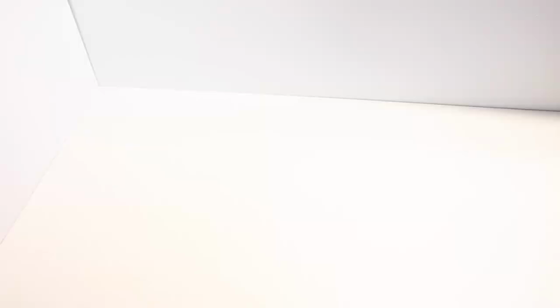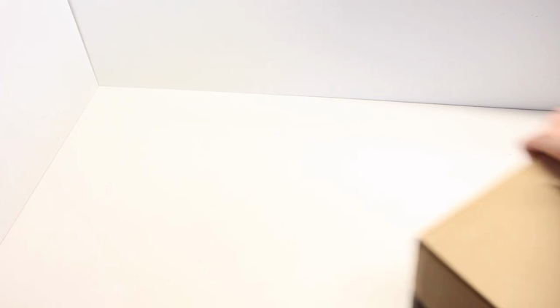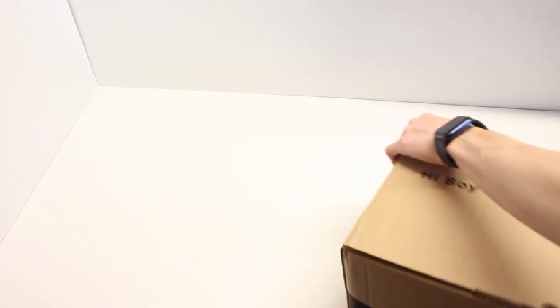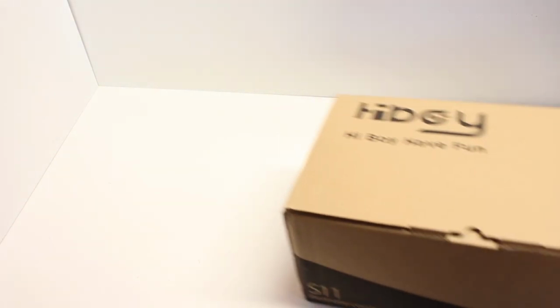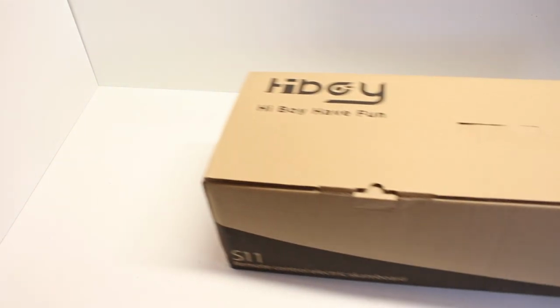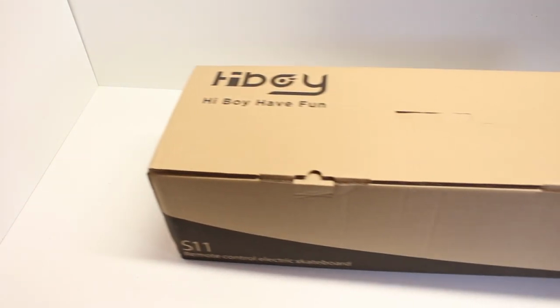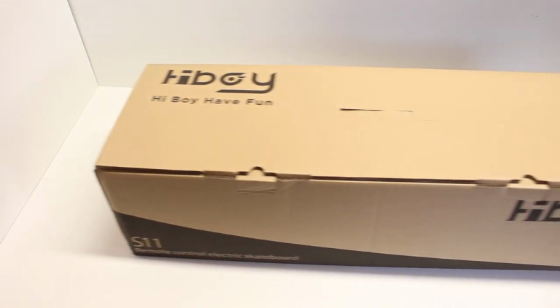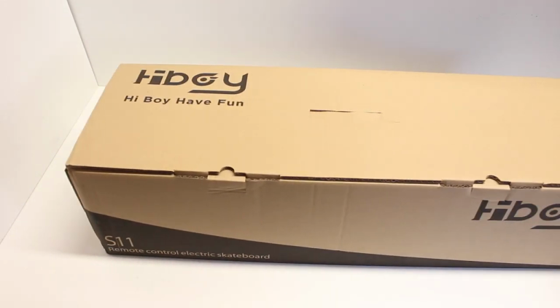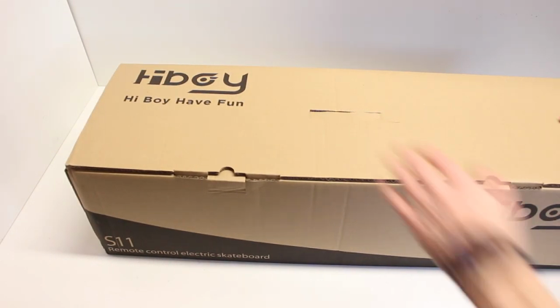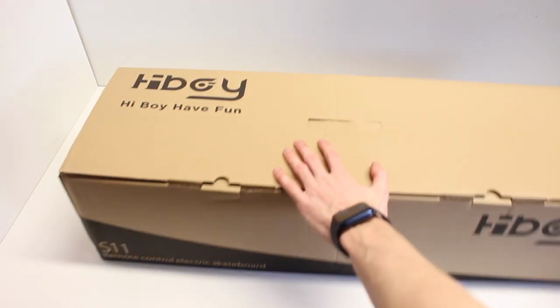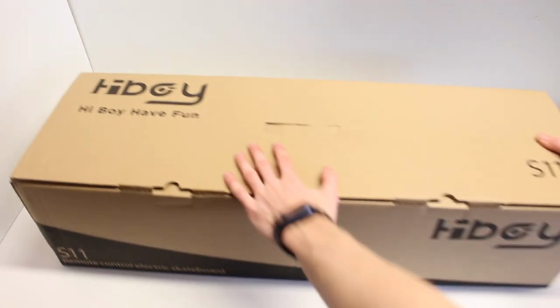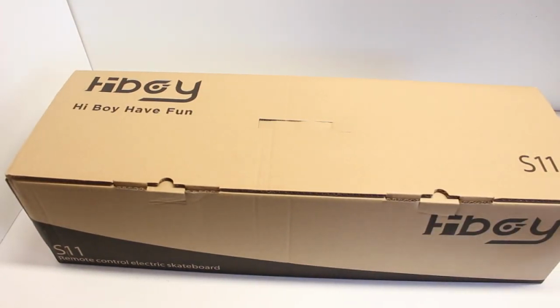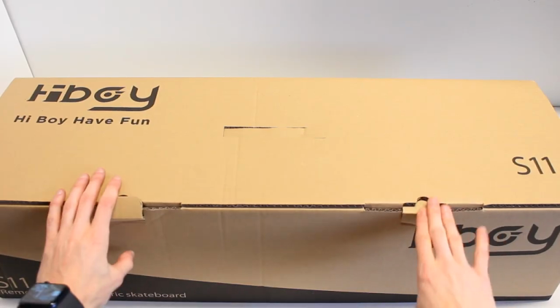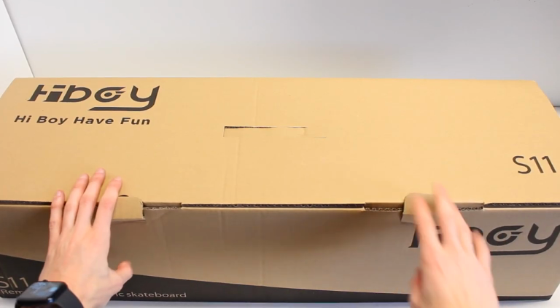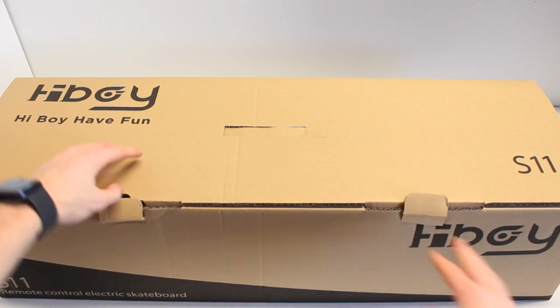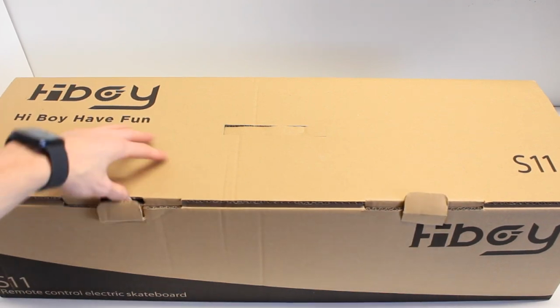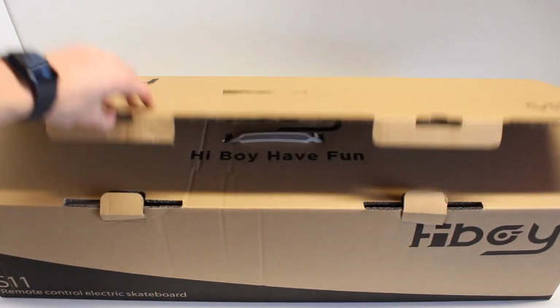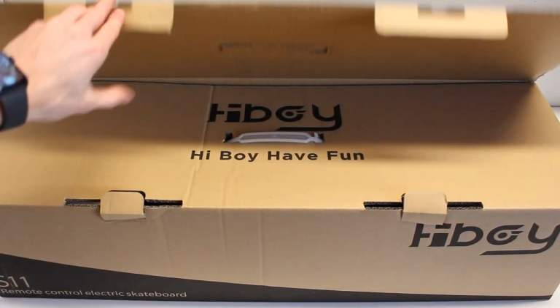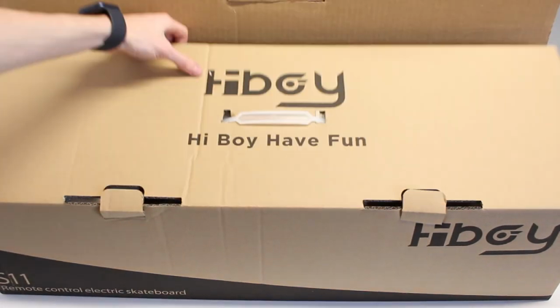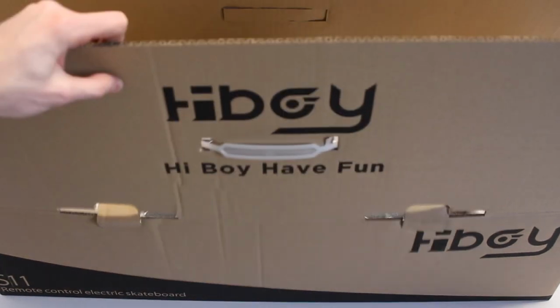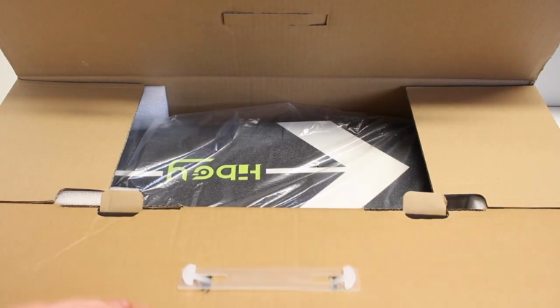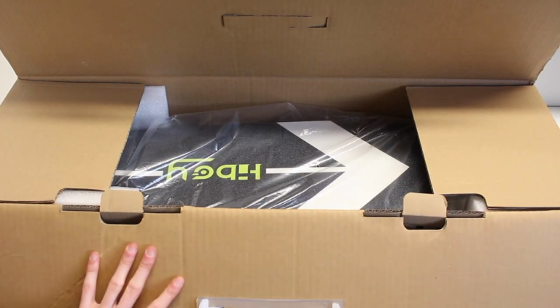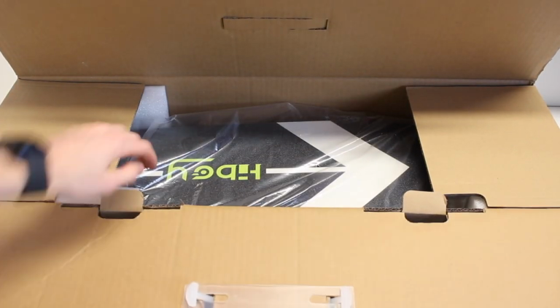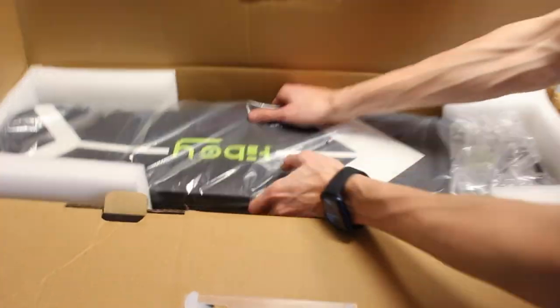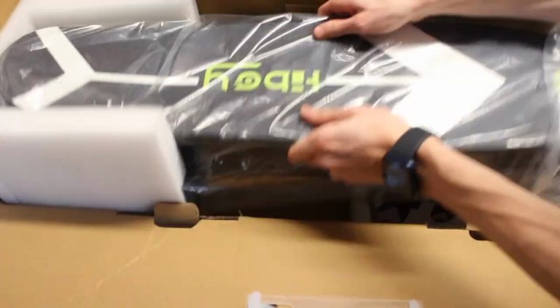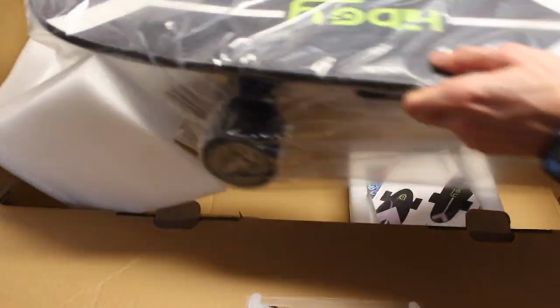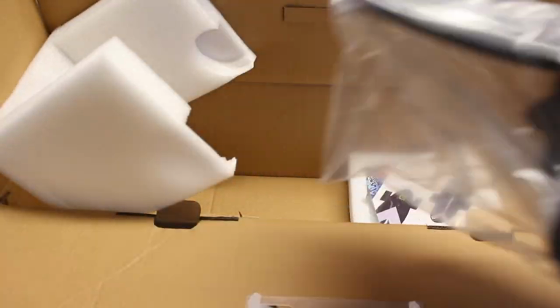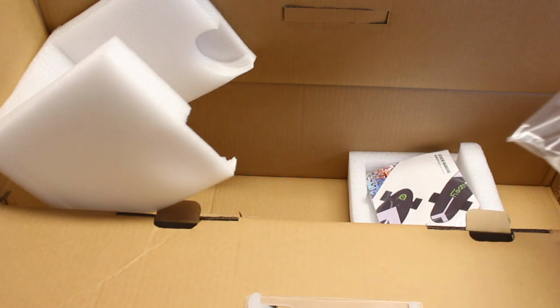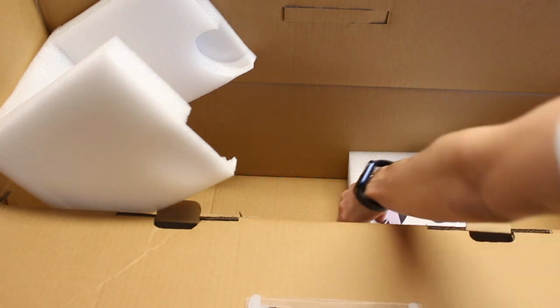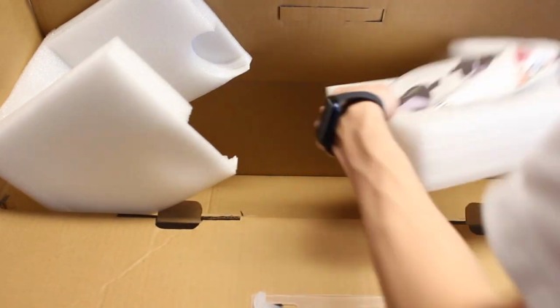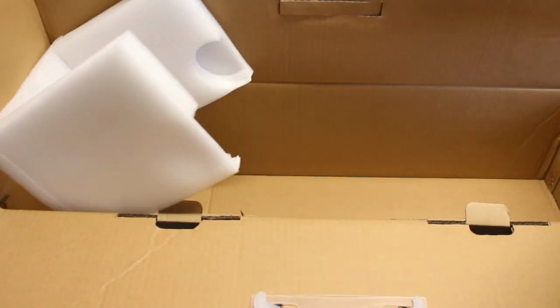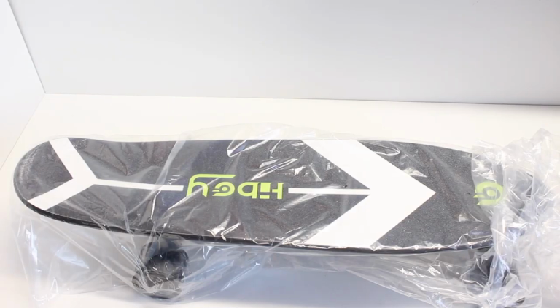When you get the Hiboy you're going to have this box, which is a moderately sized box with their custom decals on it. At such a low price point I'm really impressed with the amount of details they've put into the aesthetics of all the packaging, so props to them on that.